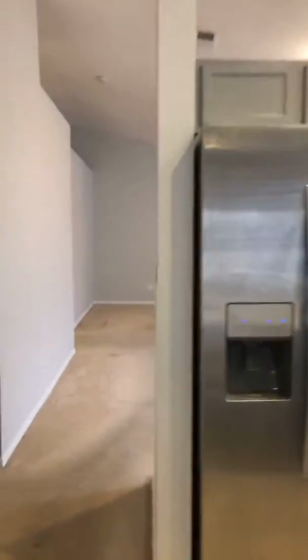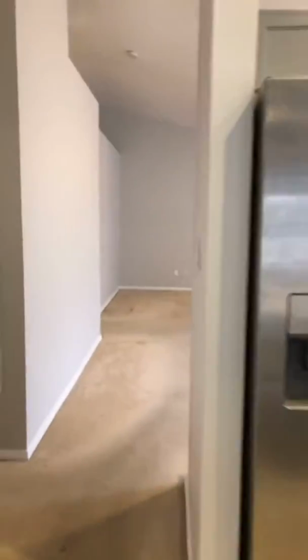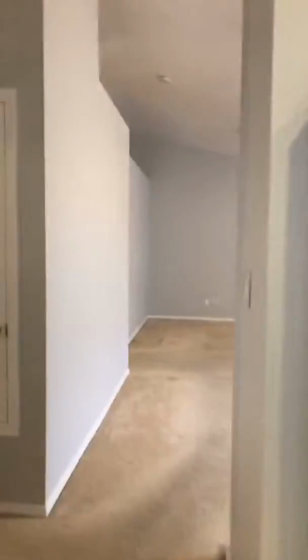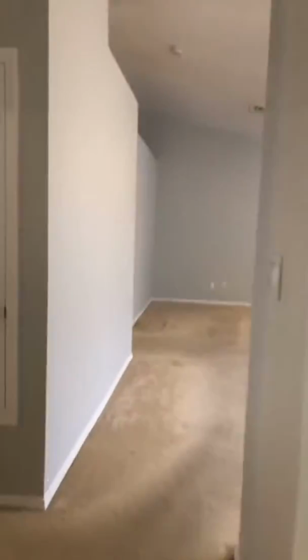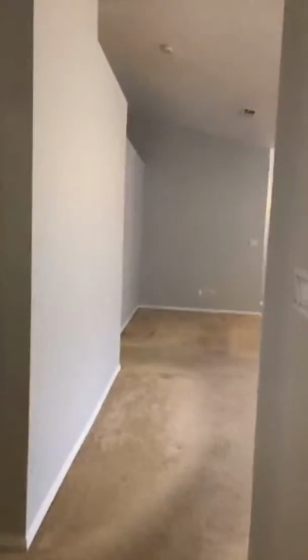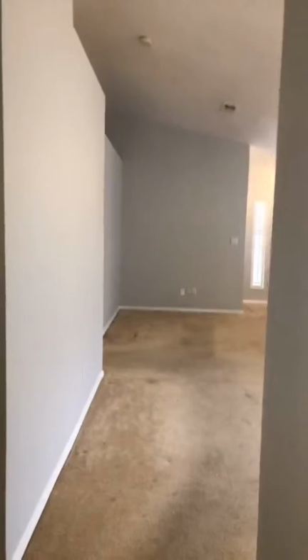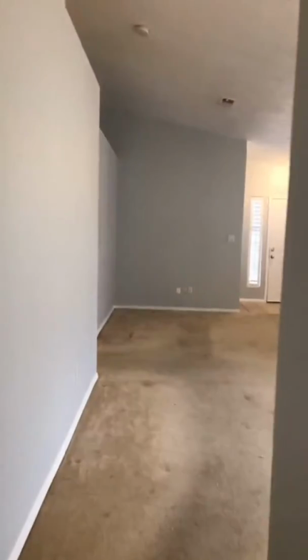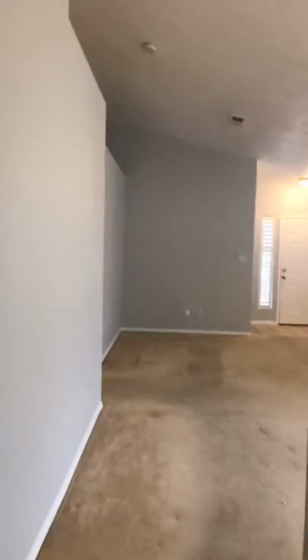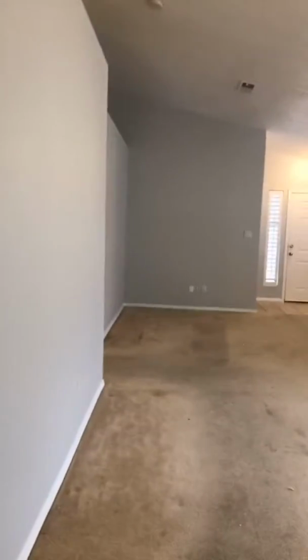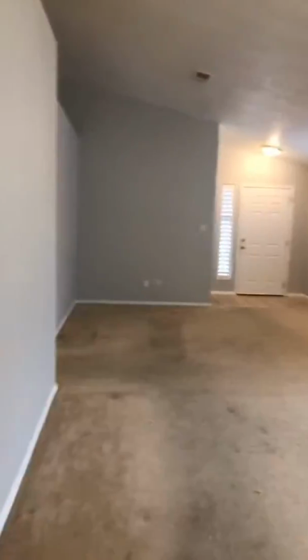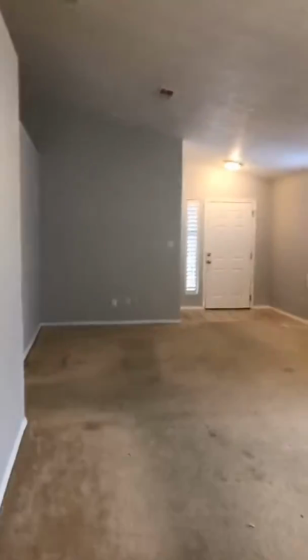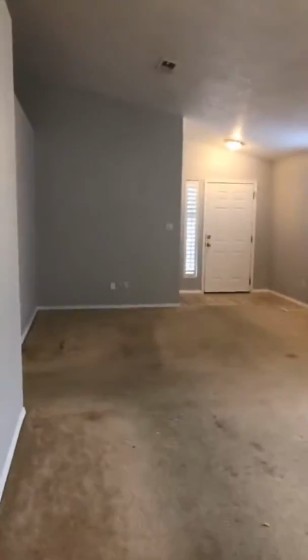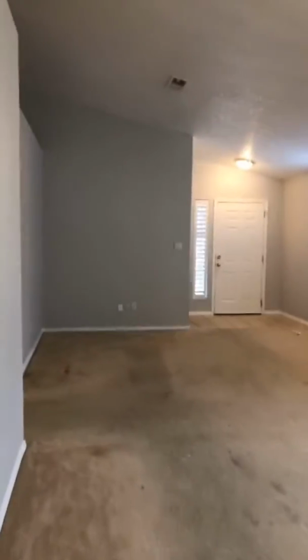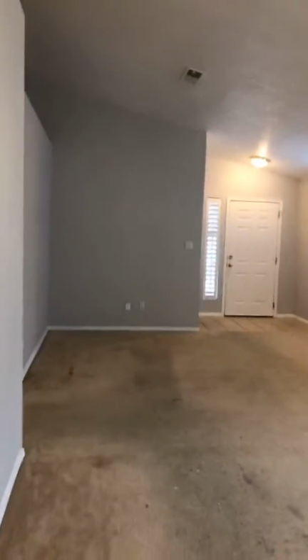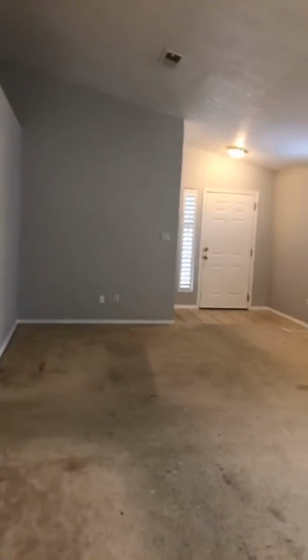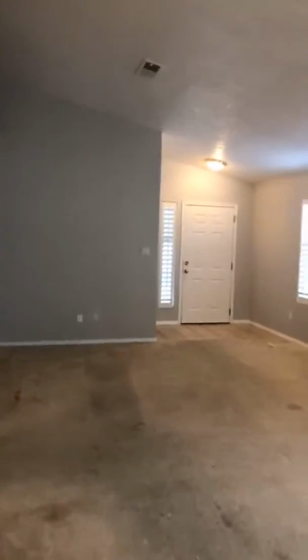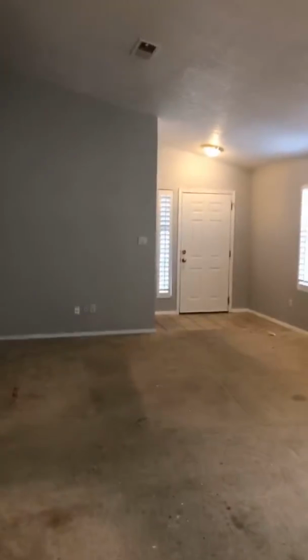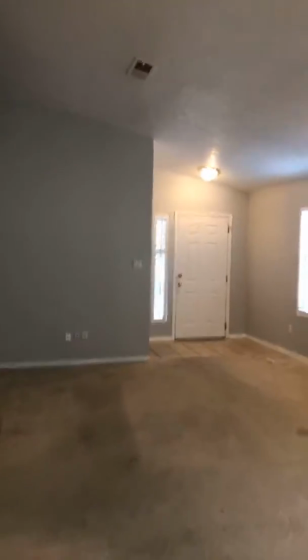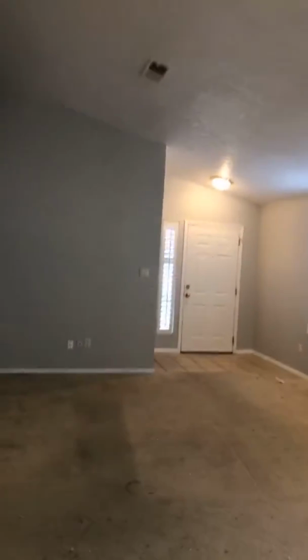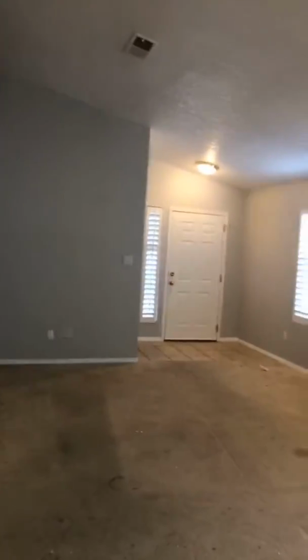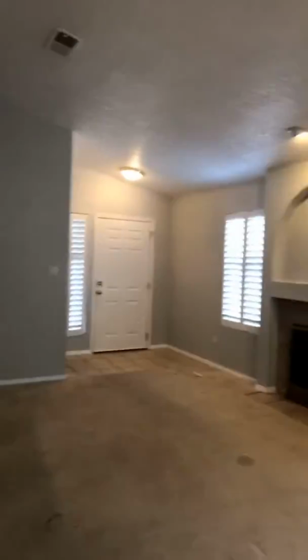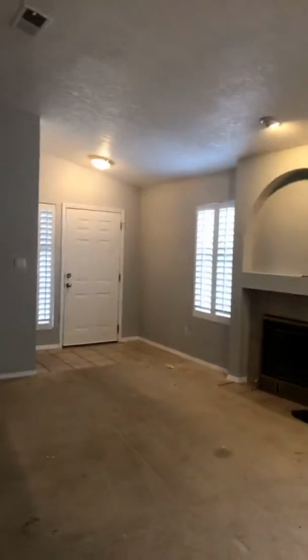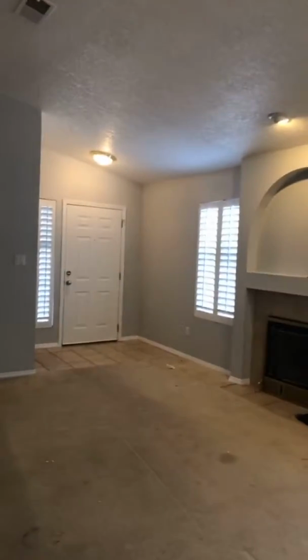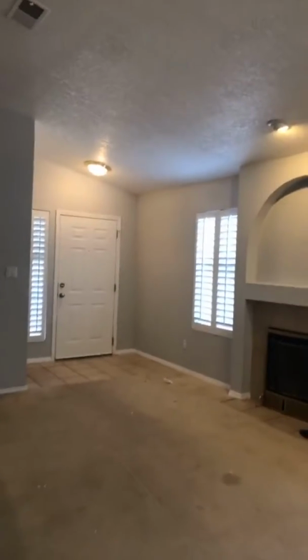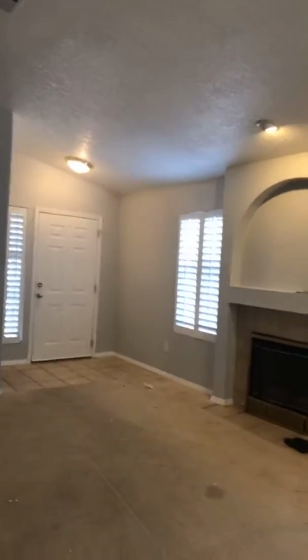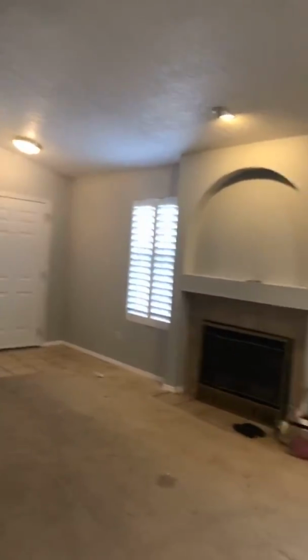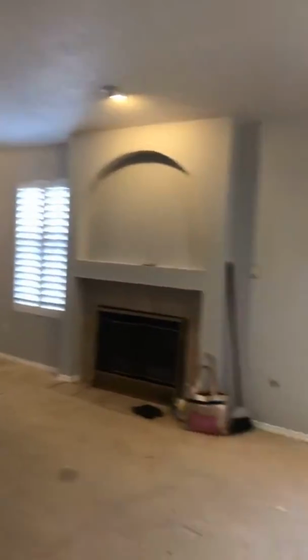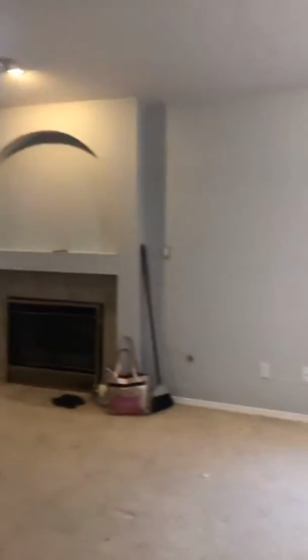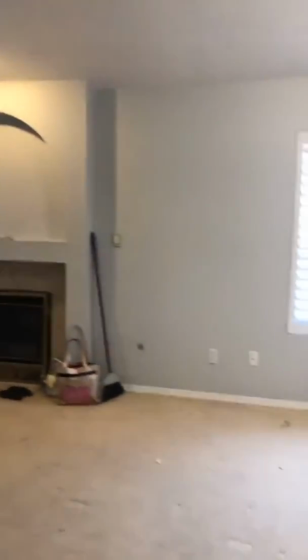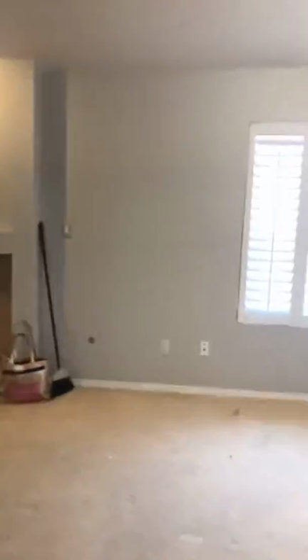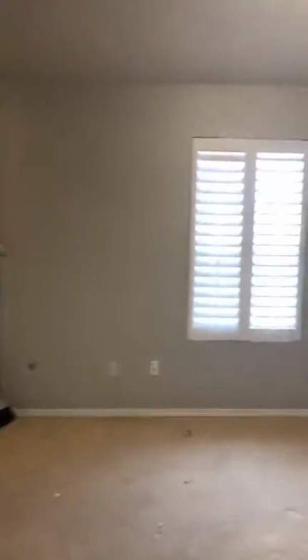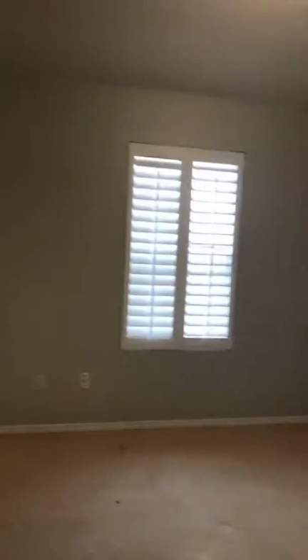The next project is going to be the carpet. I have Shawn with the carpet company coming out on Monday and they're going to install brand new carpet.